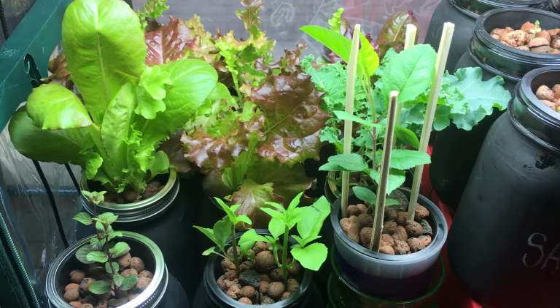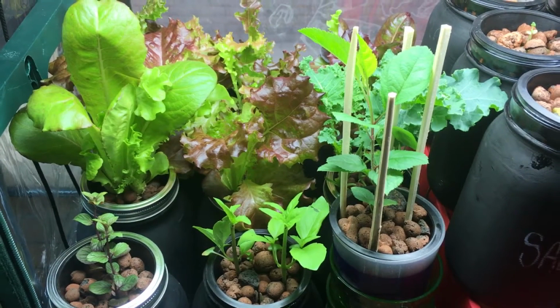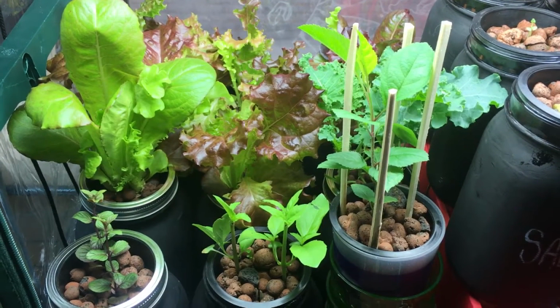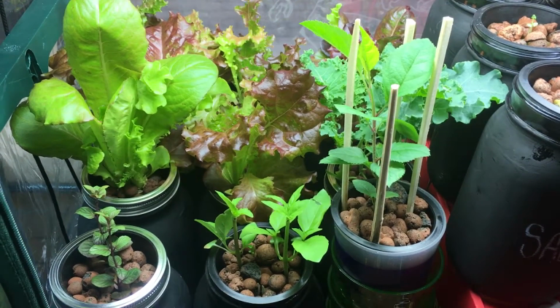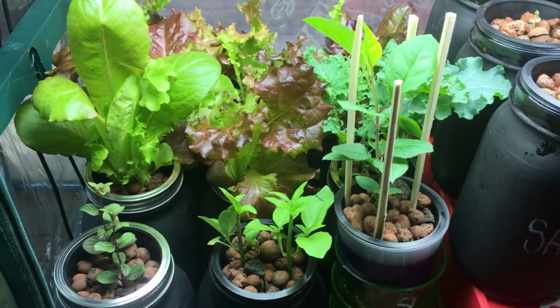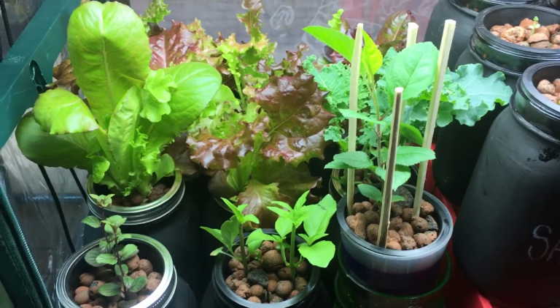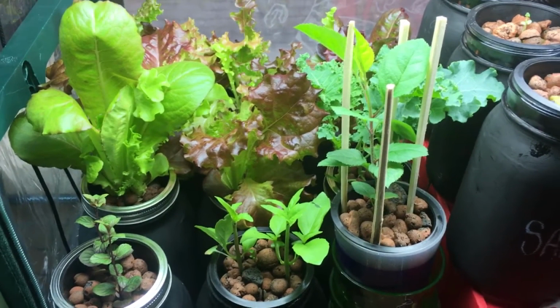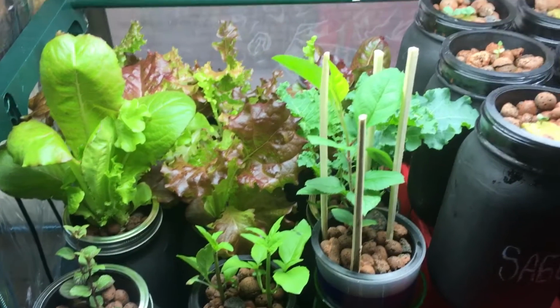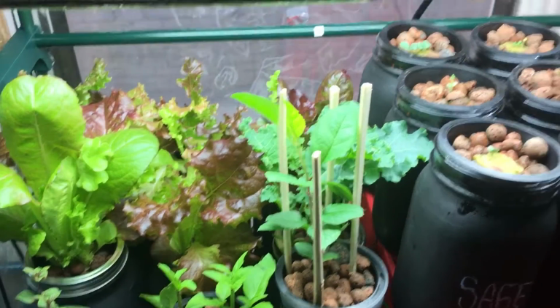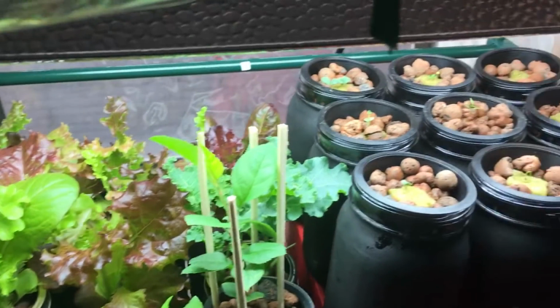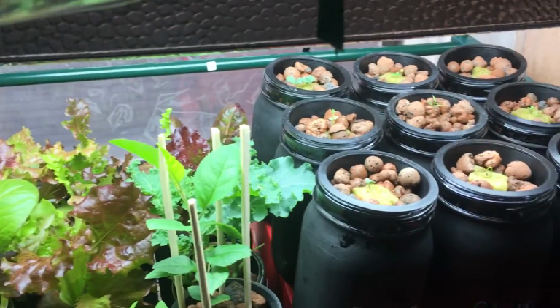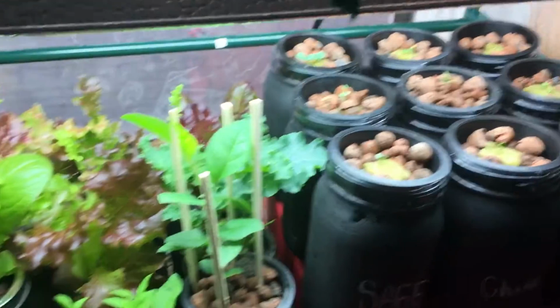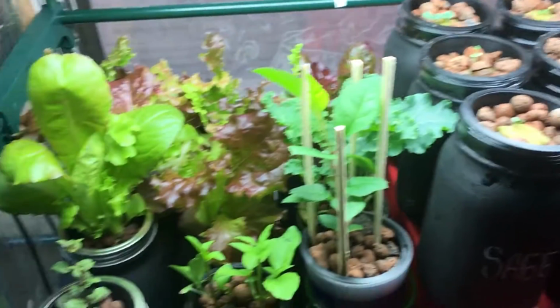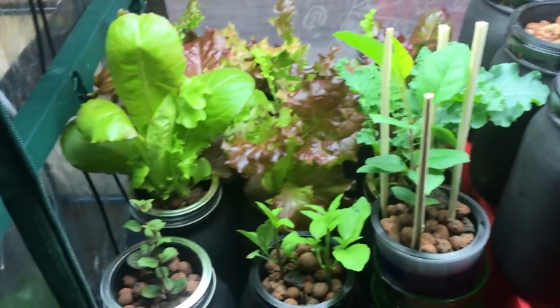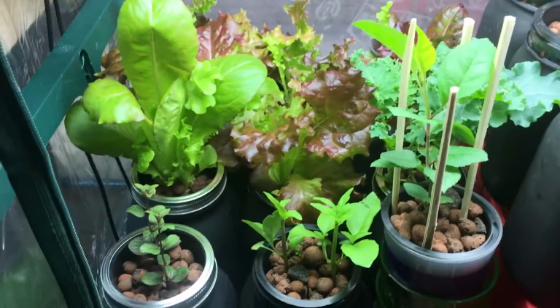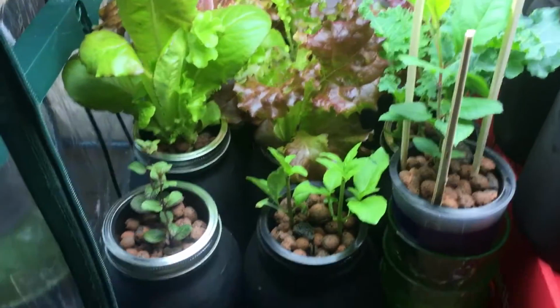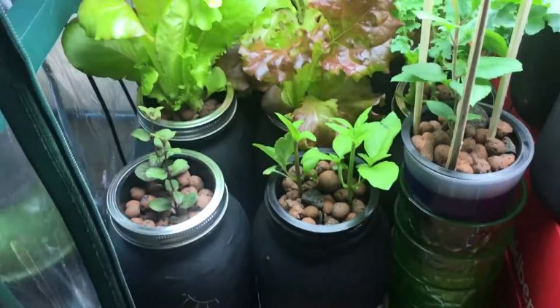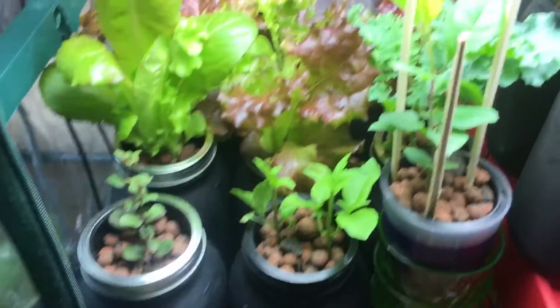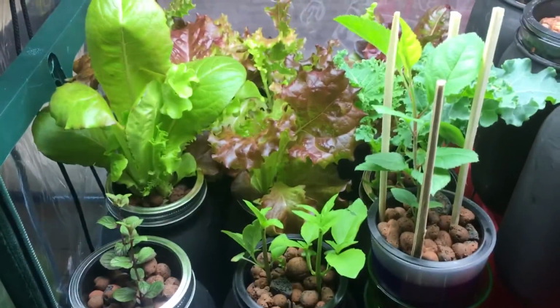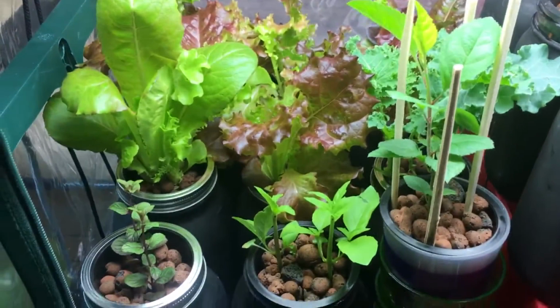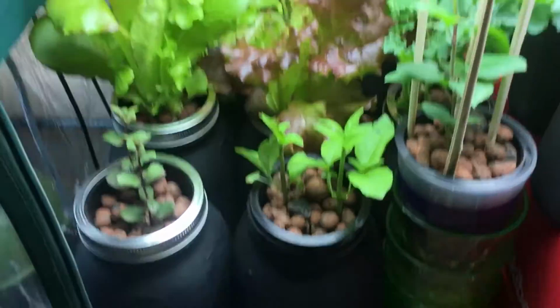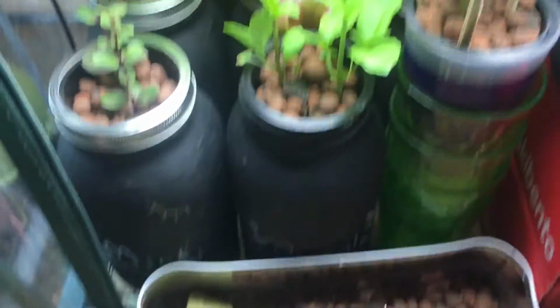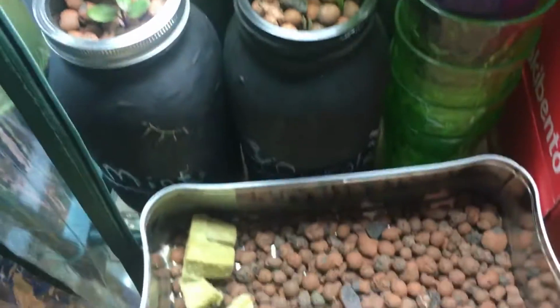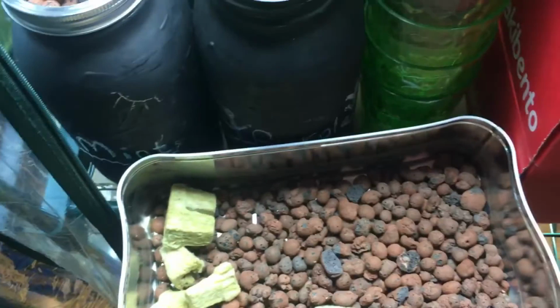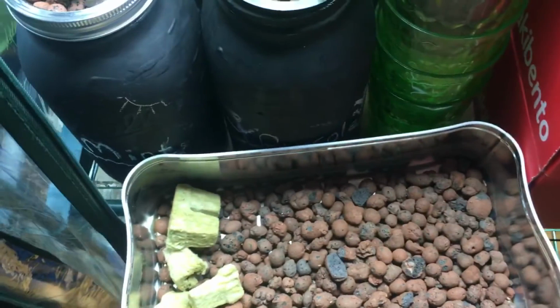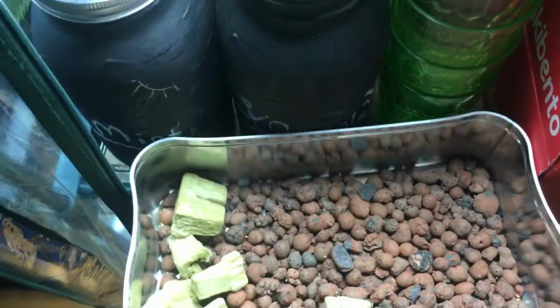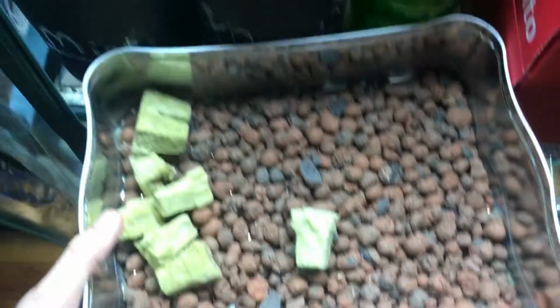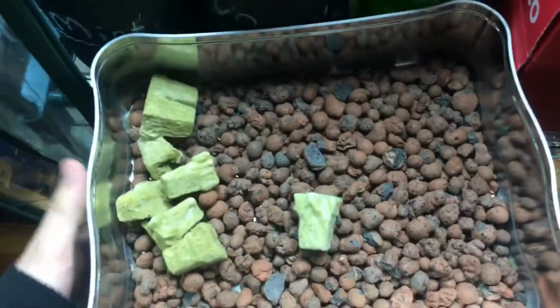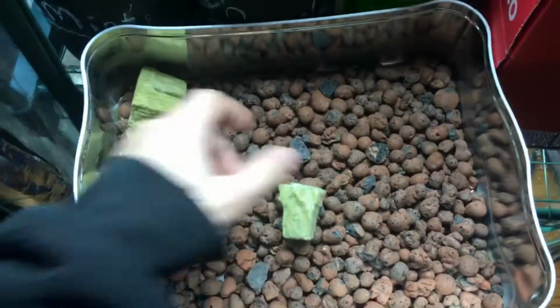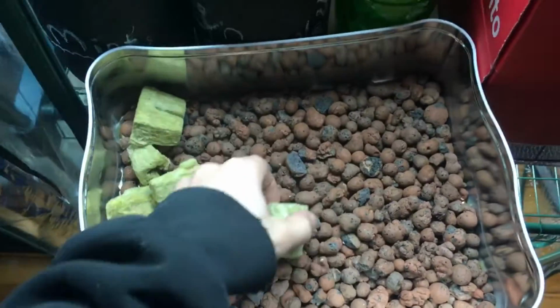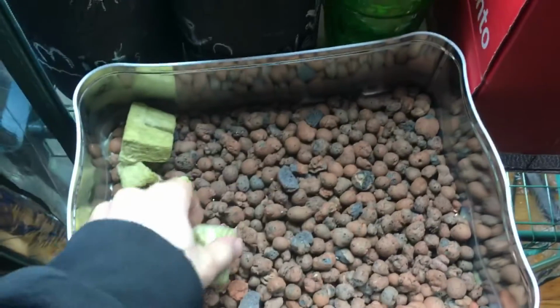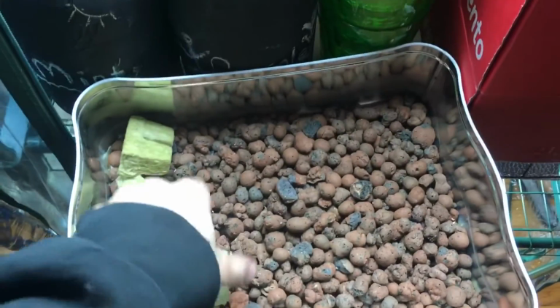Hey everyone, welcome to my garden. Today we're going to be talking about how to grow big beautiful plants like you see in front of you without any soil. What you need for that is two main items.